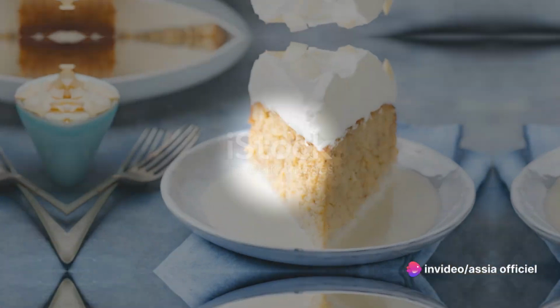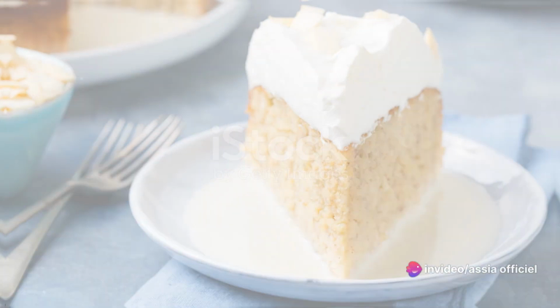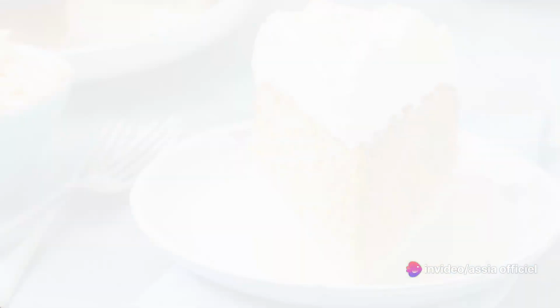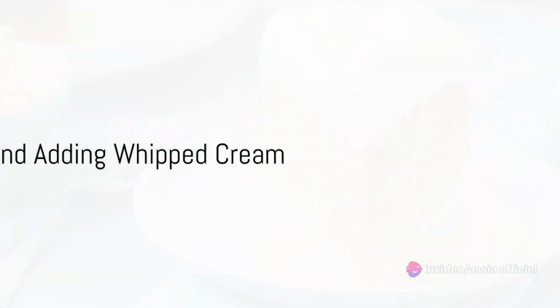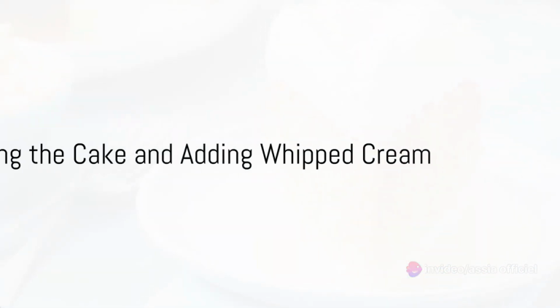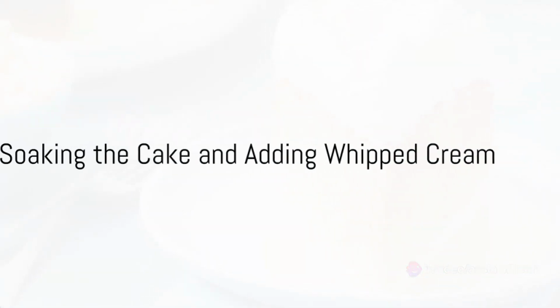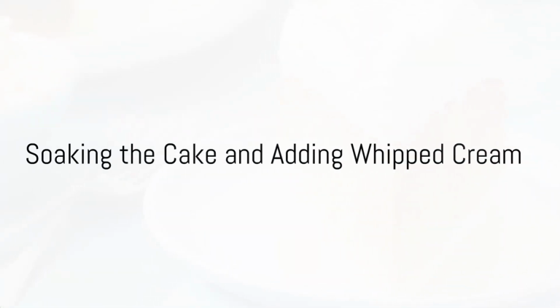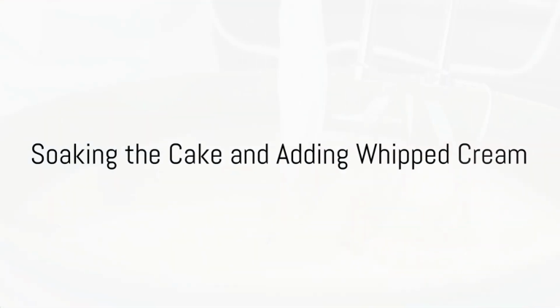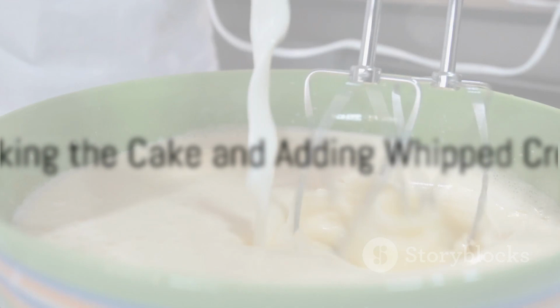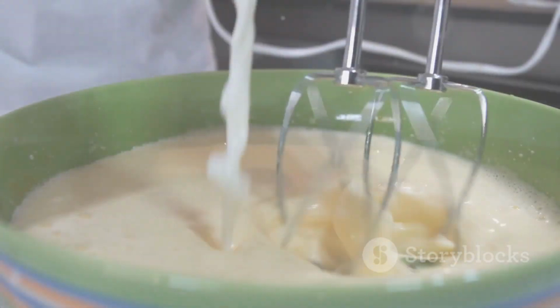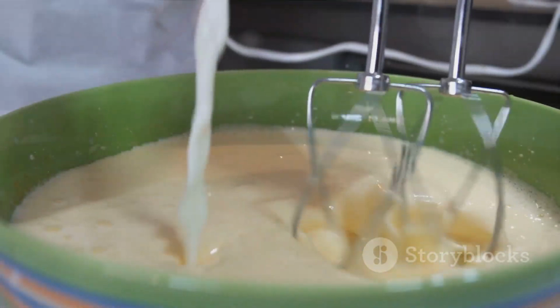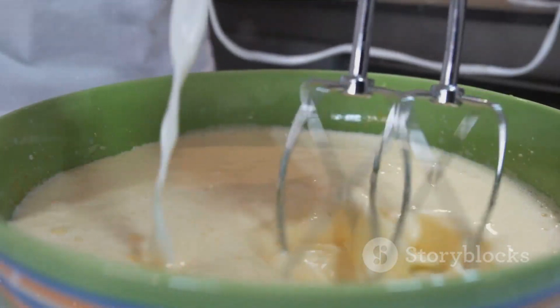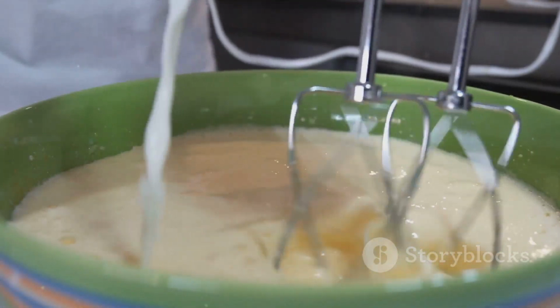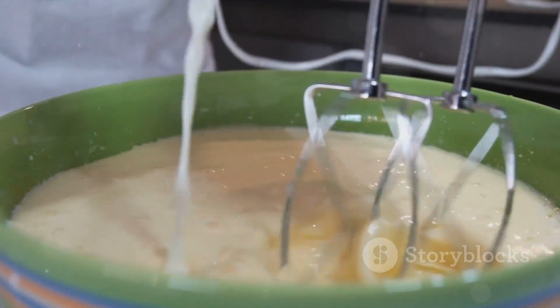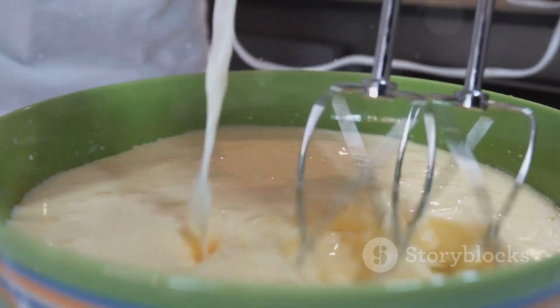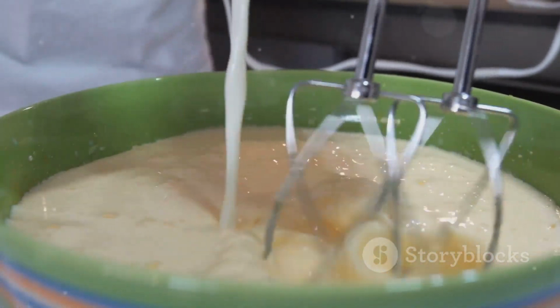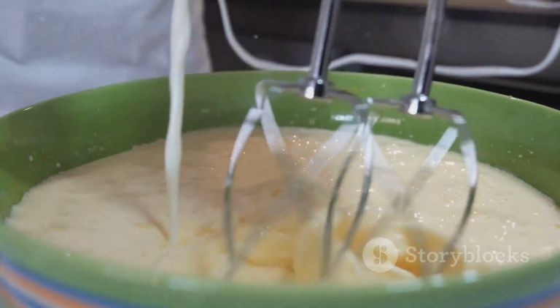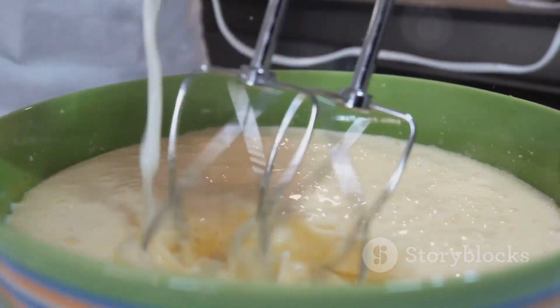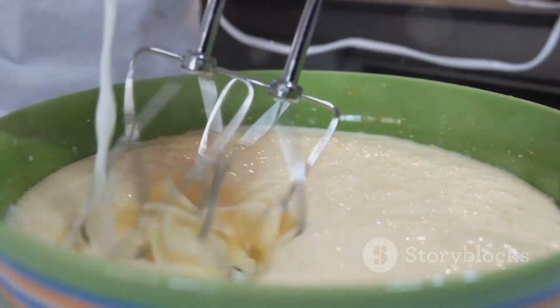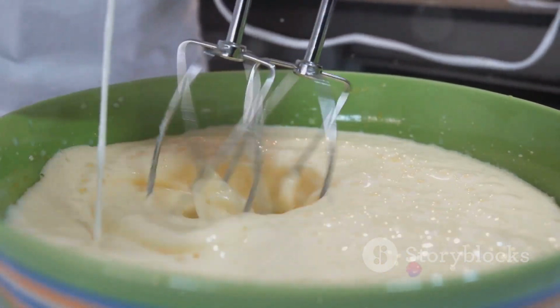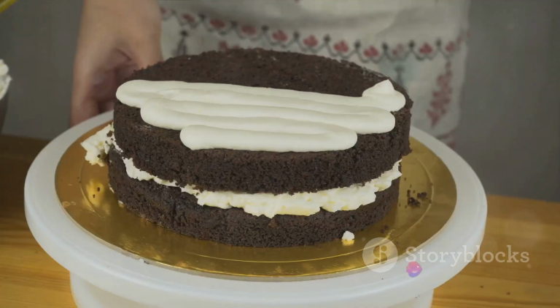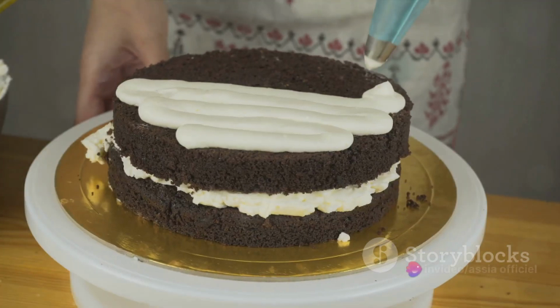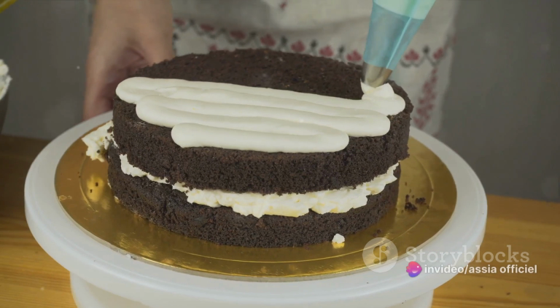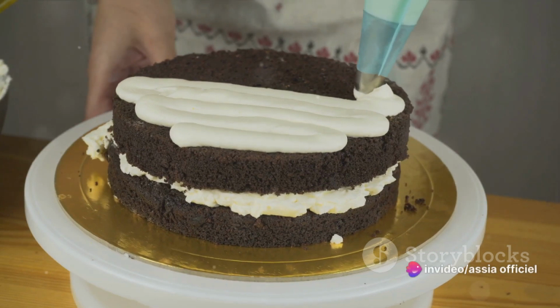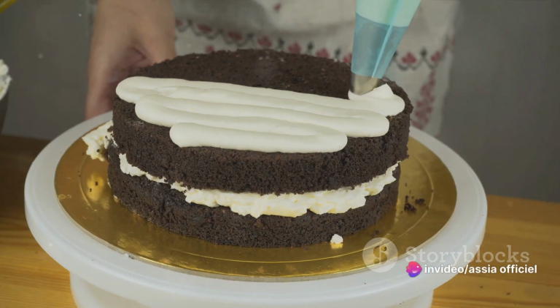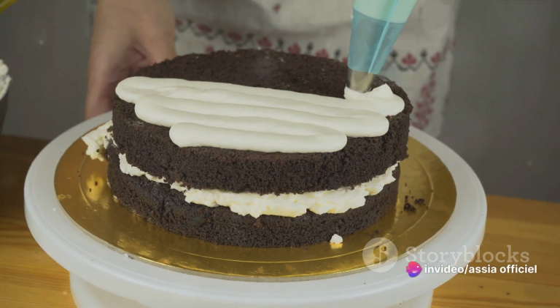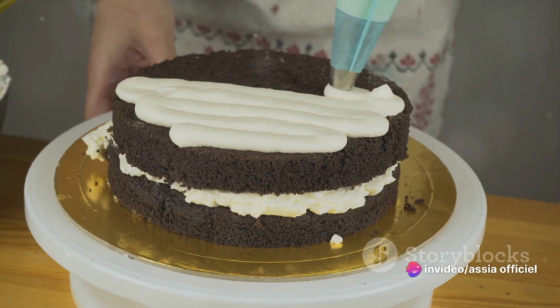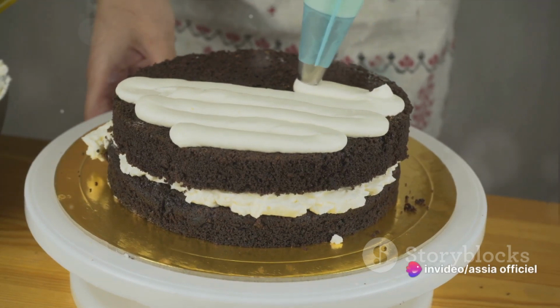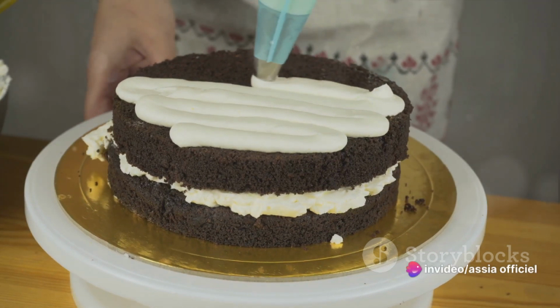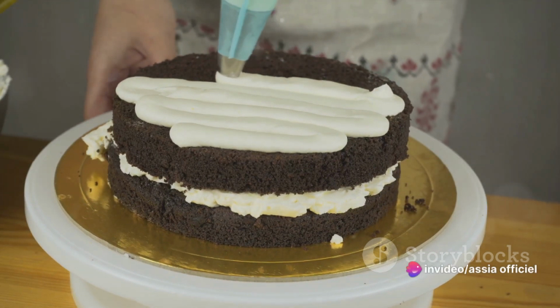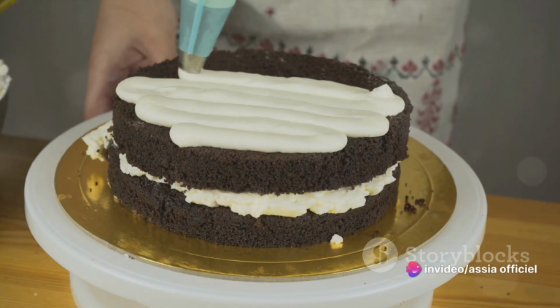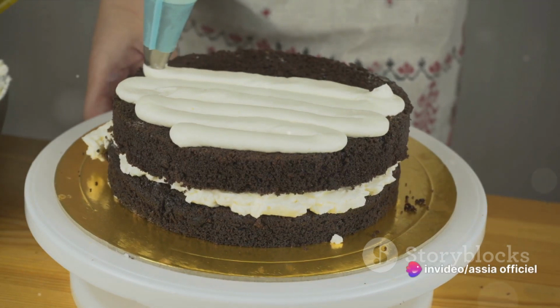While your cake is cooling, whisk together the three milks in a bowl until well combined. Using a fork, poke holes all over the cooled cake, then slowly pour the milk mixture over the cake, giving it time to absorb the liquid.